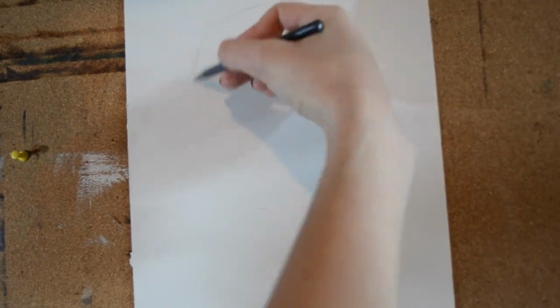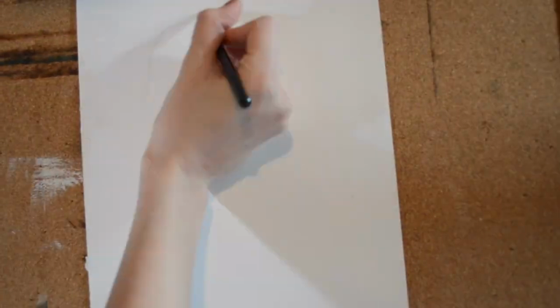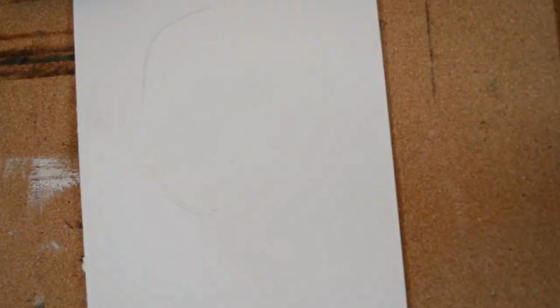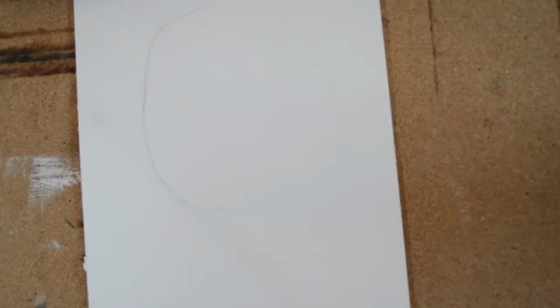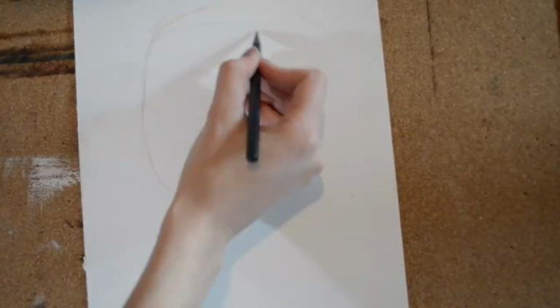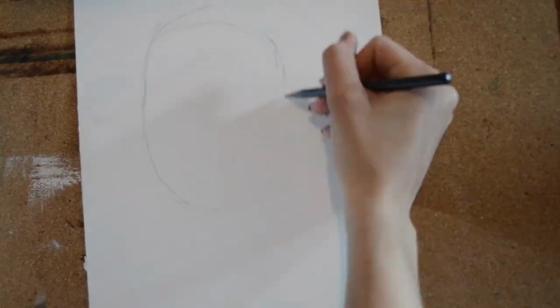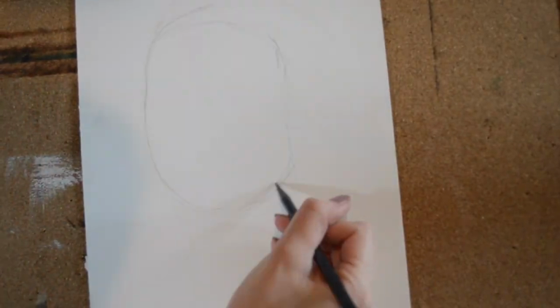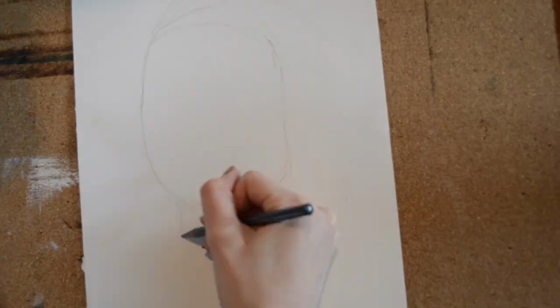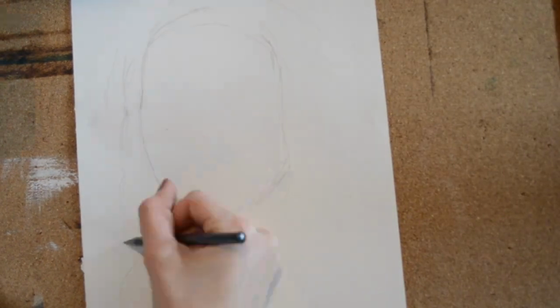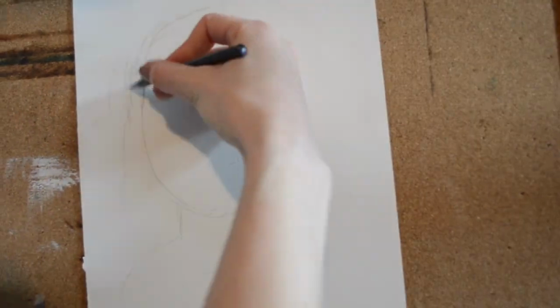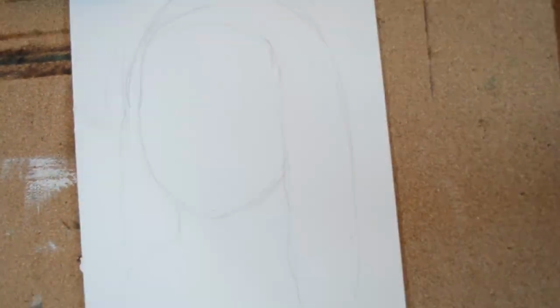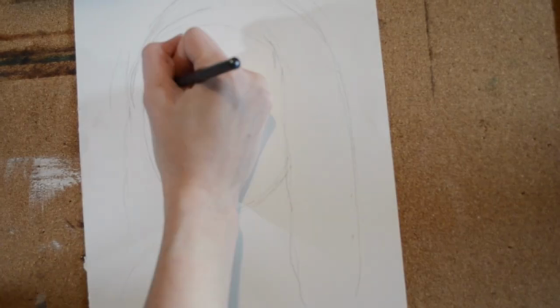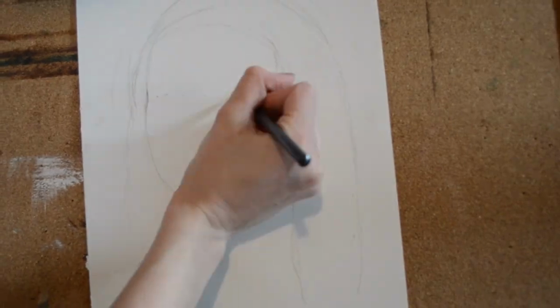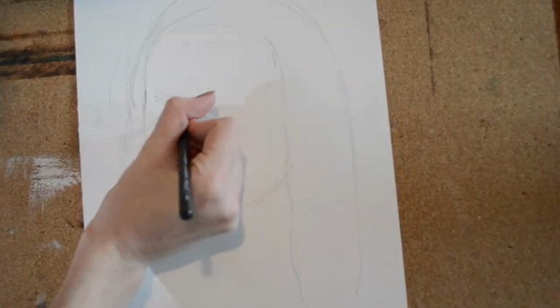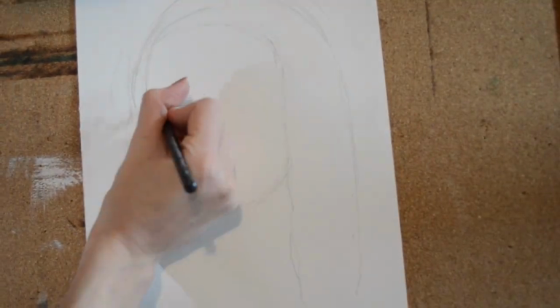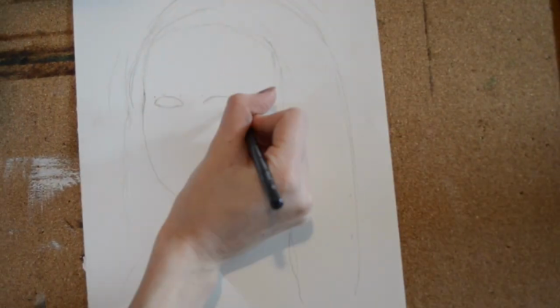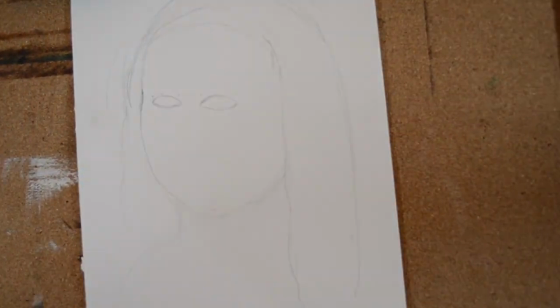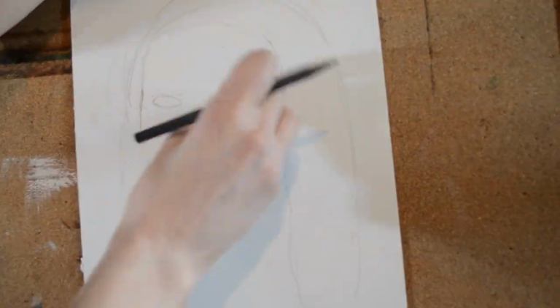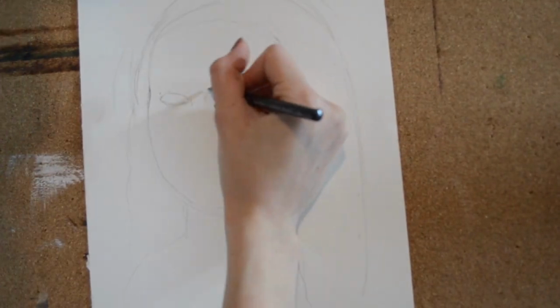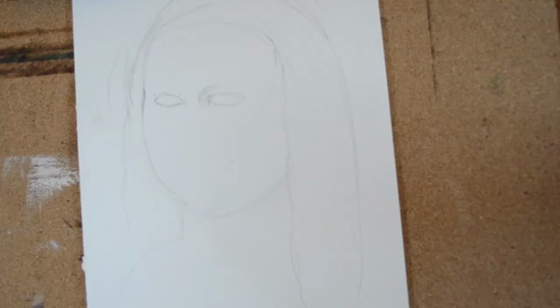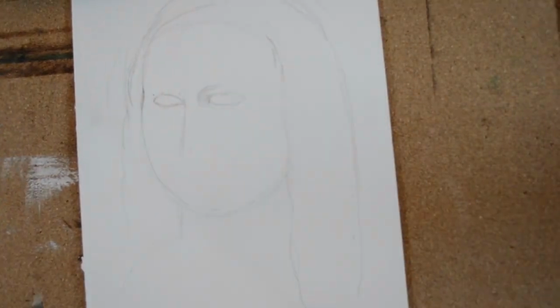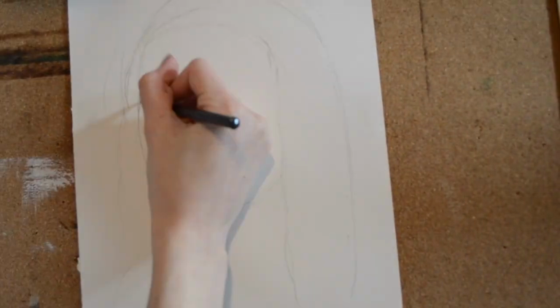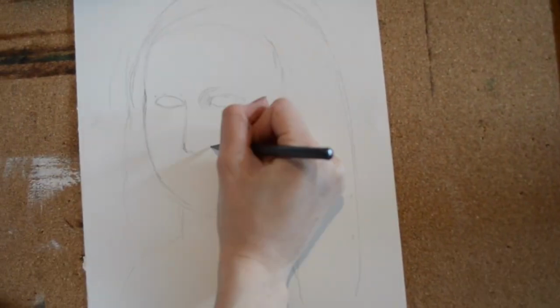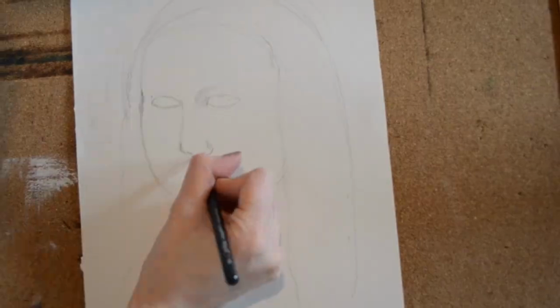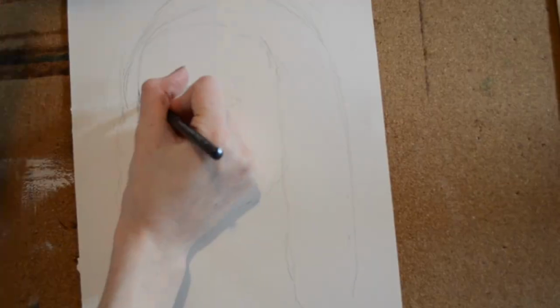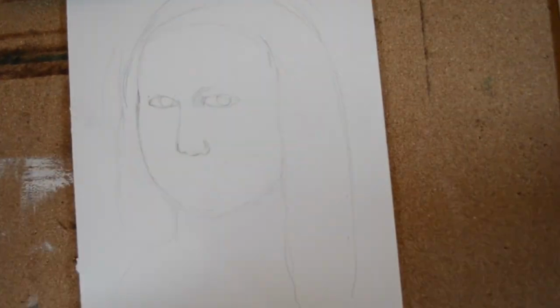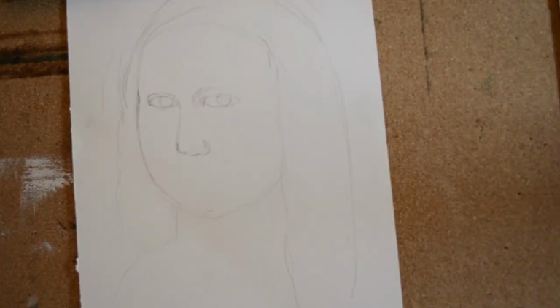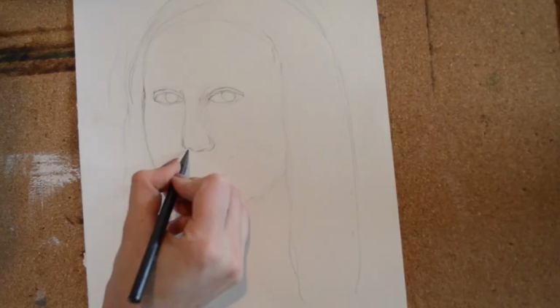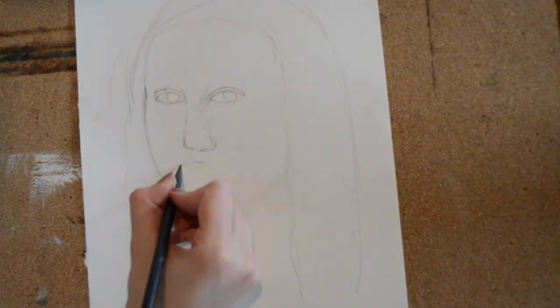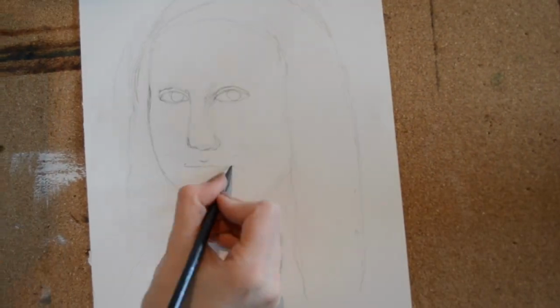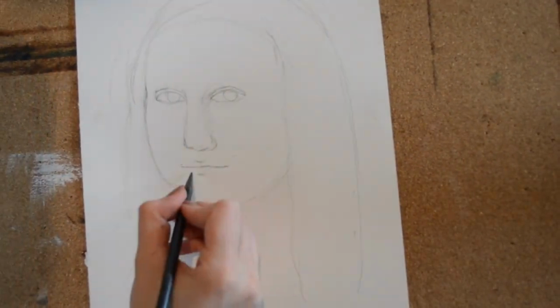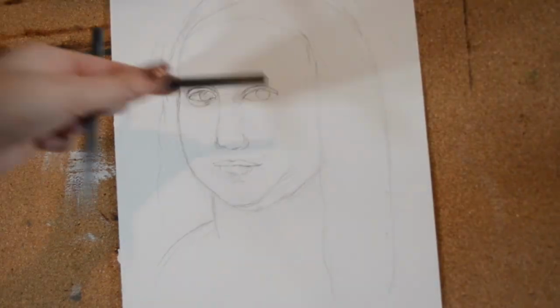The first thing I like to do is just get a general layout of the face. I start with the general shape and the hair, and then I map out where the eyes go on the face, where the nose goes, and also where the lips go.